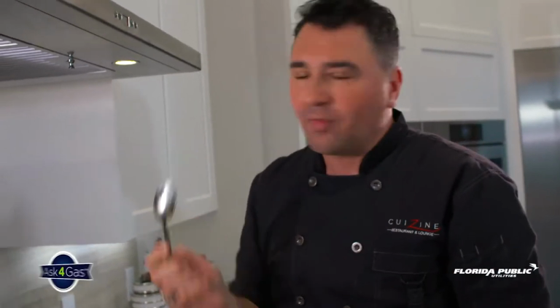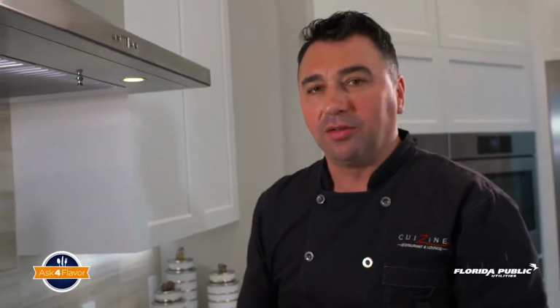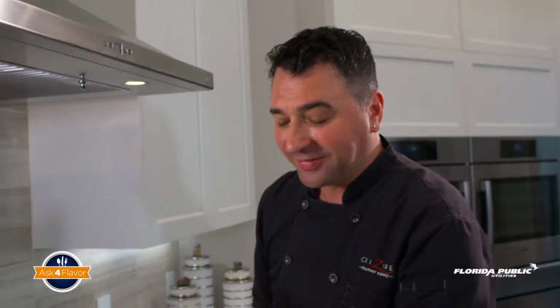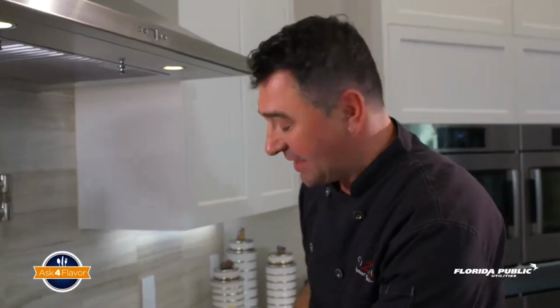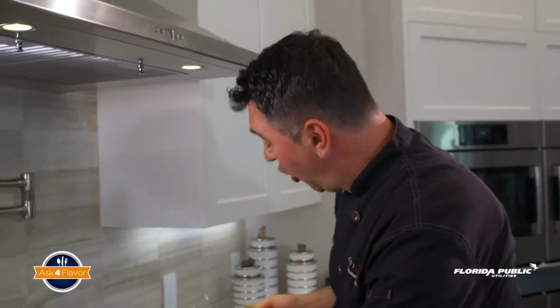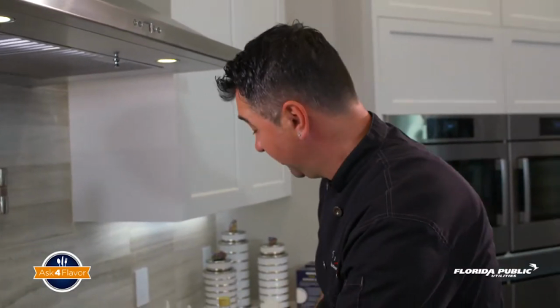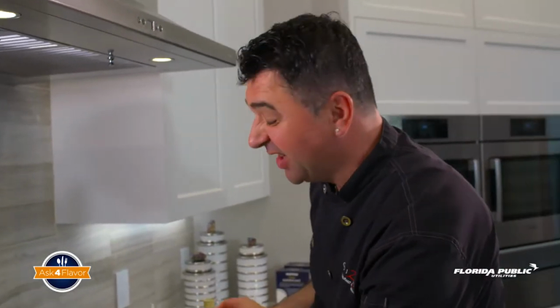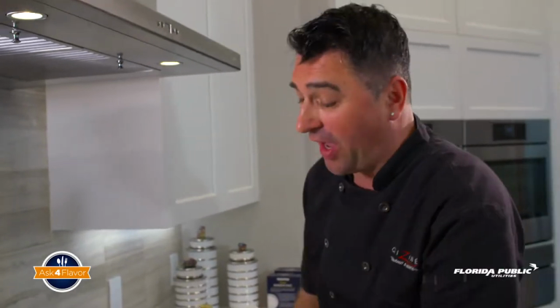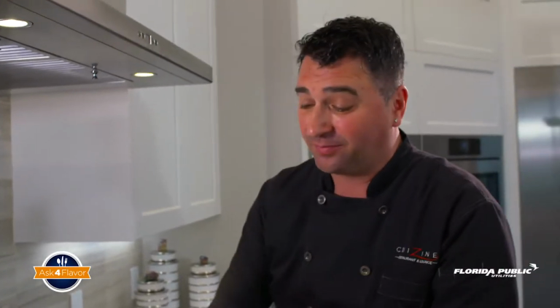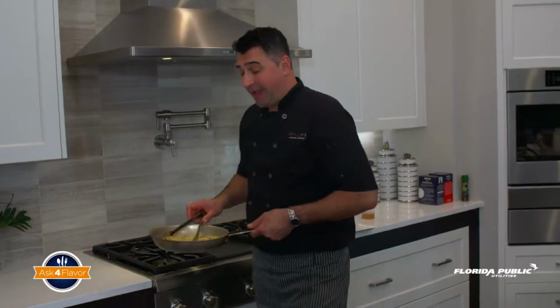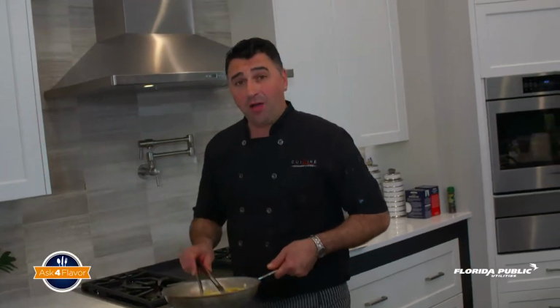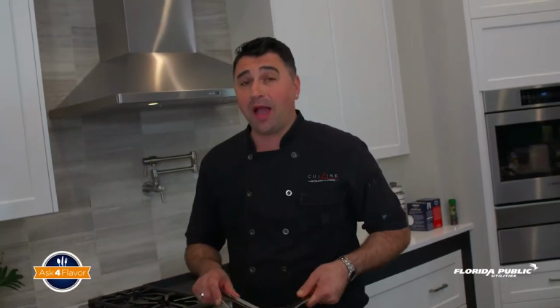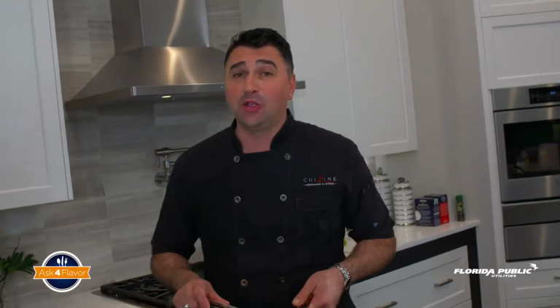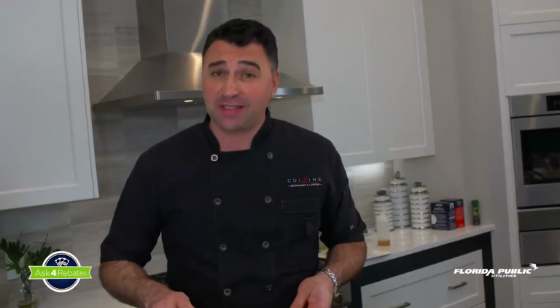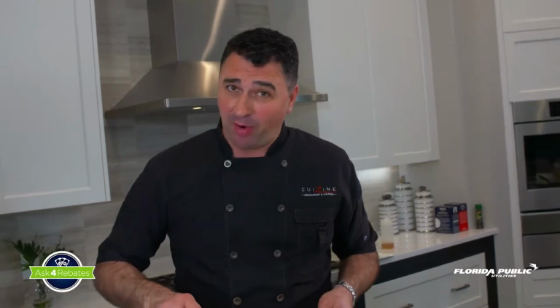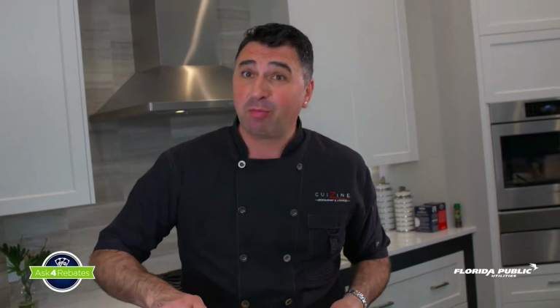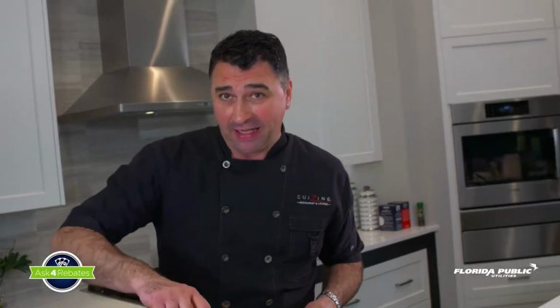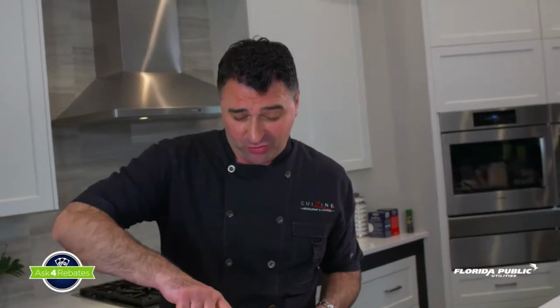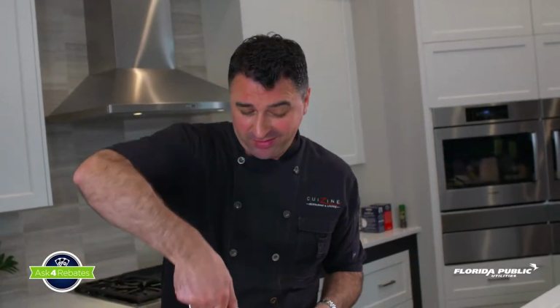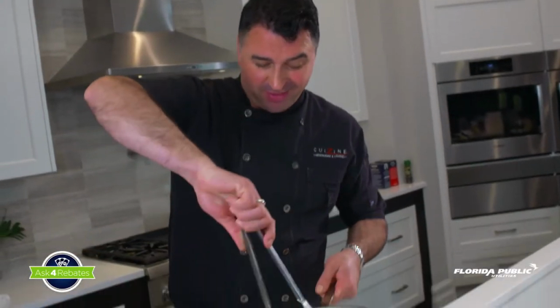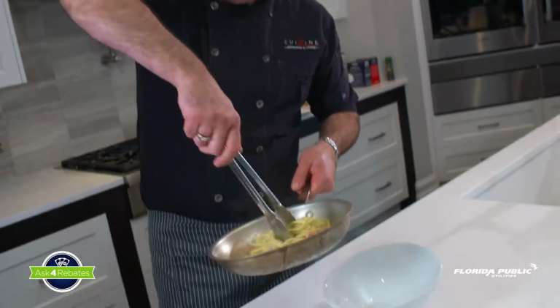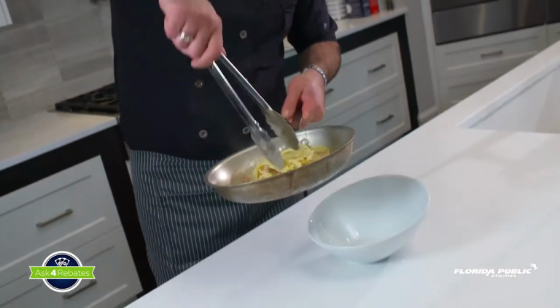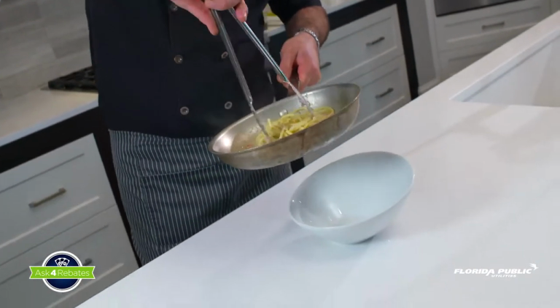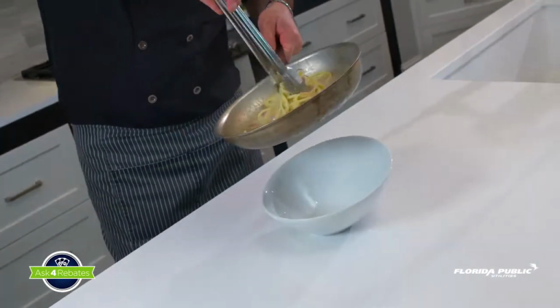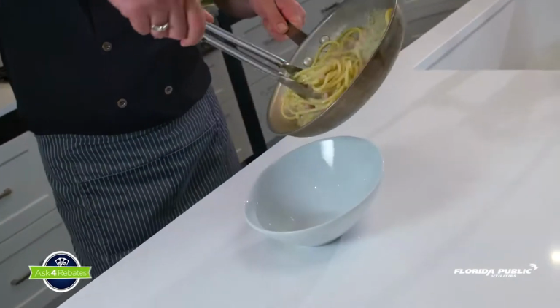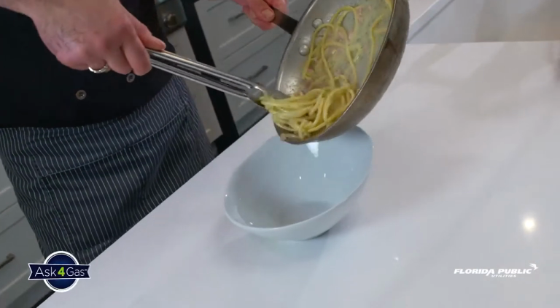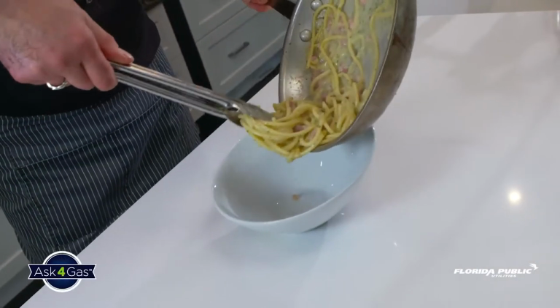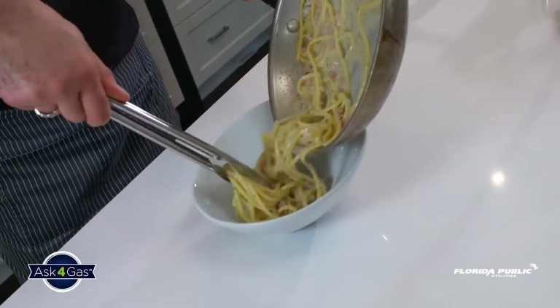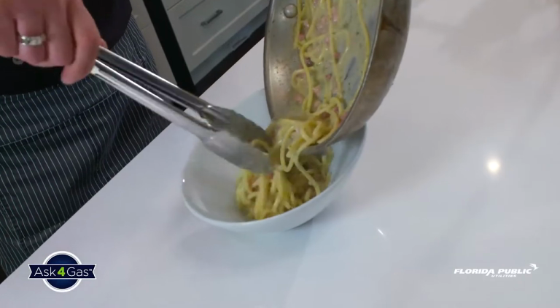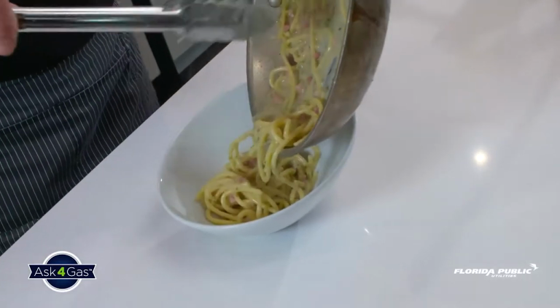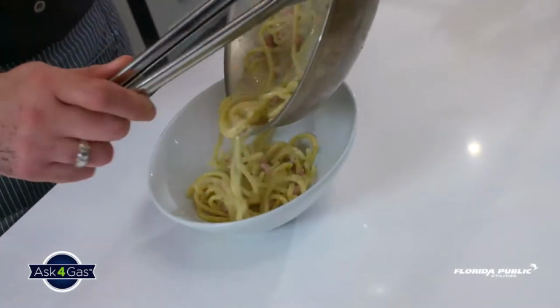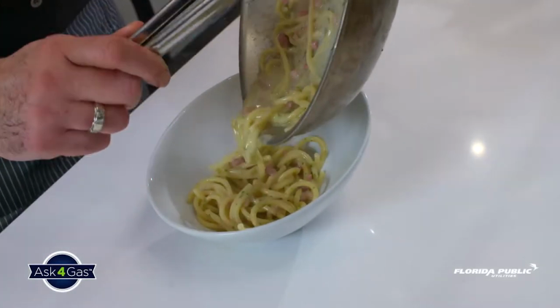Oh, that's cool! Love that! And now we're coming to the most exciting part — plating the dish. You gotta twirl the pasta a little bit and put it in this fancy bowl.